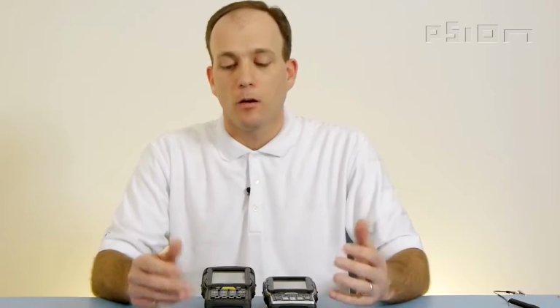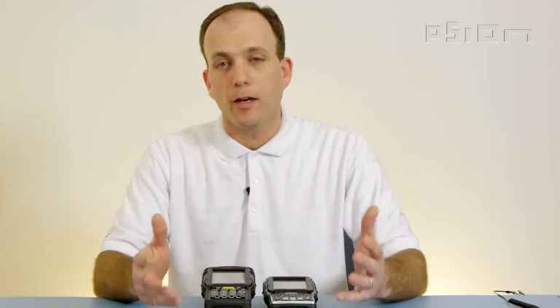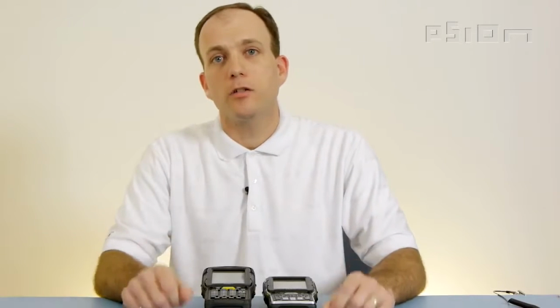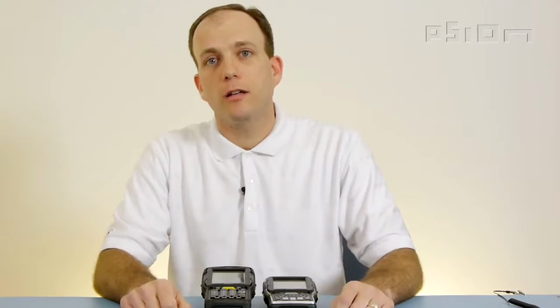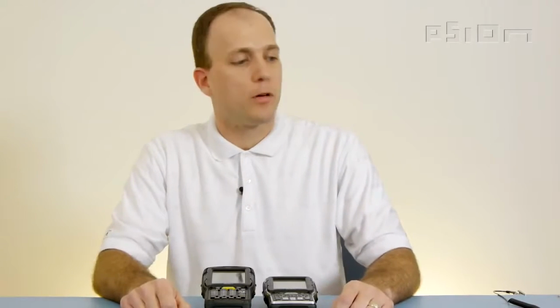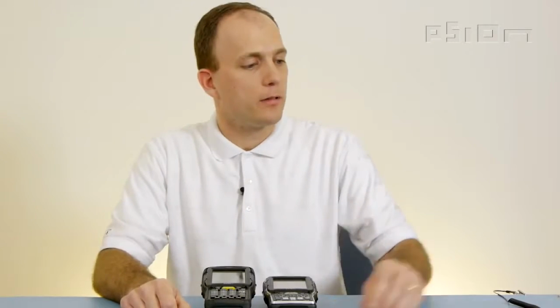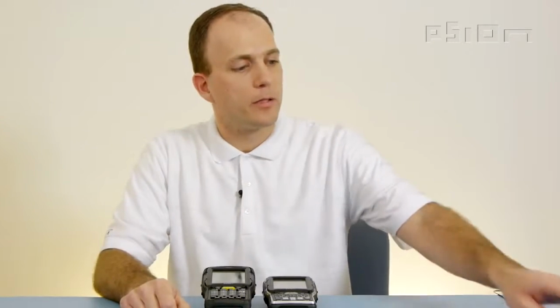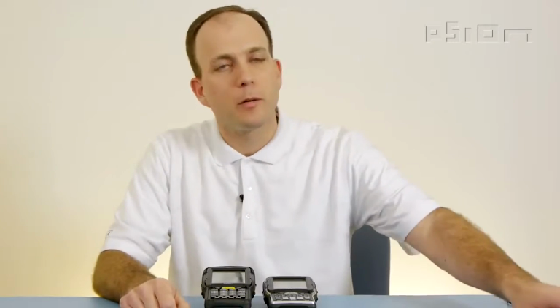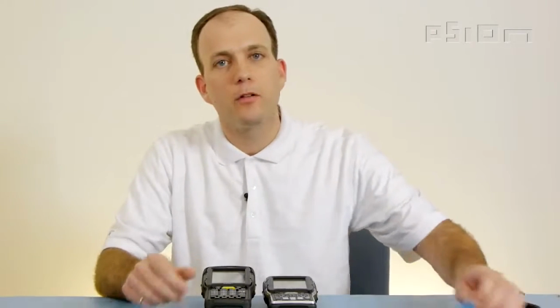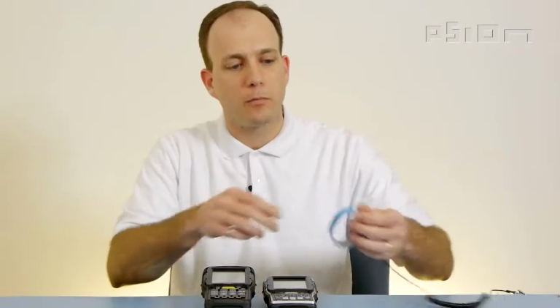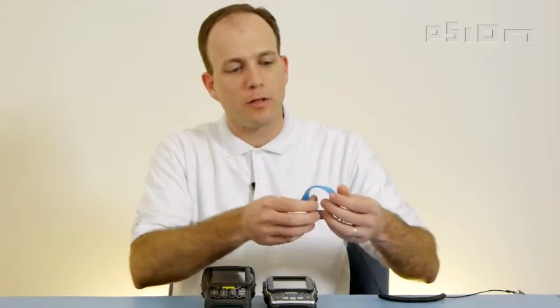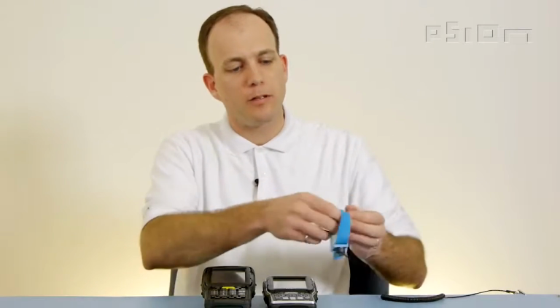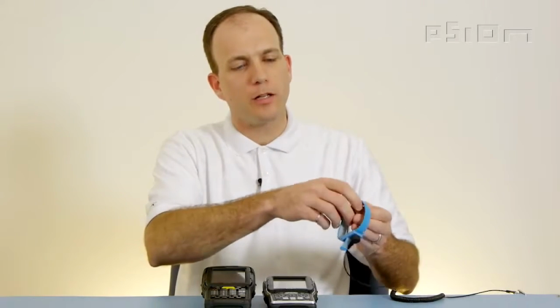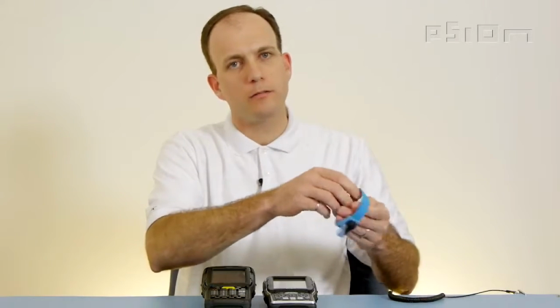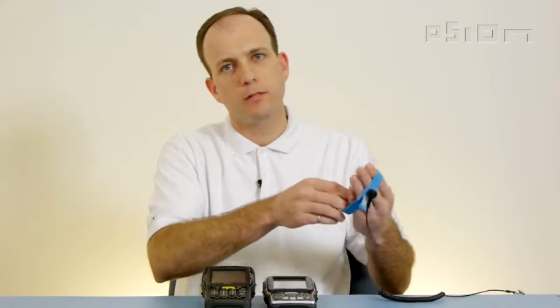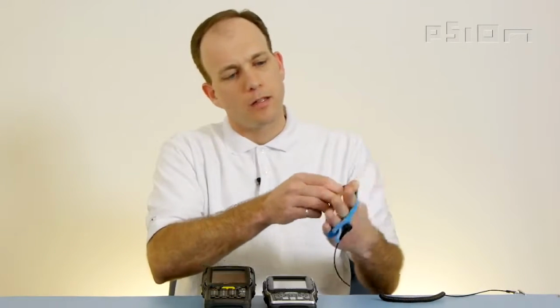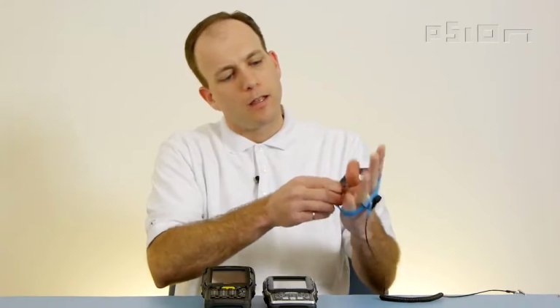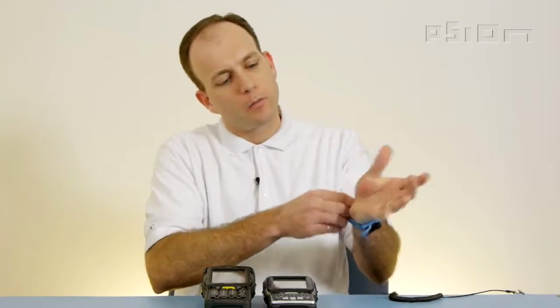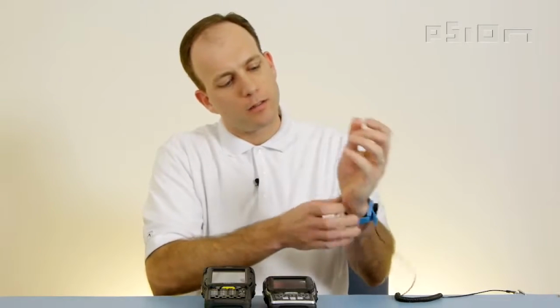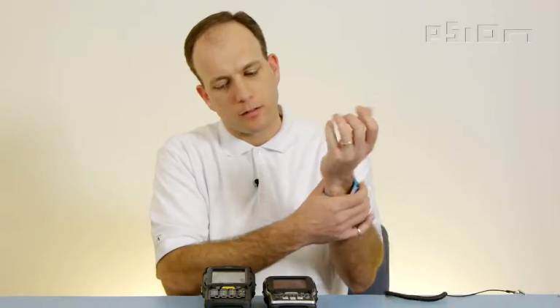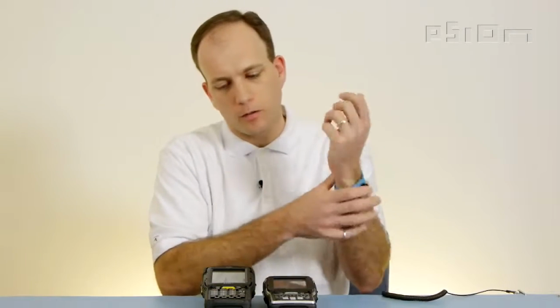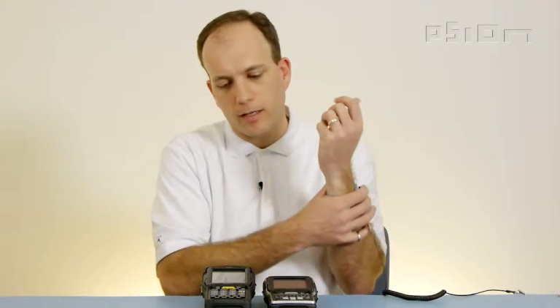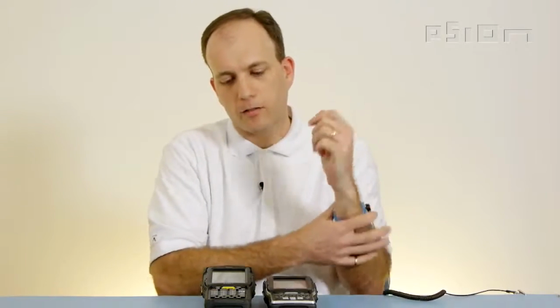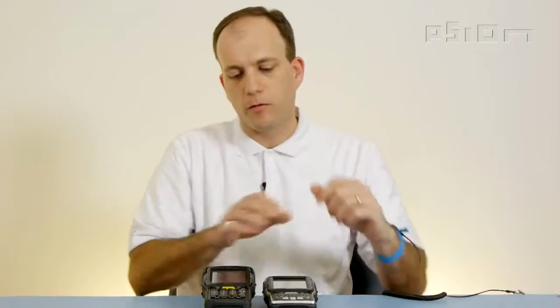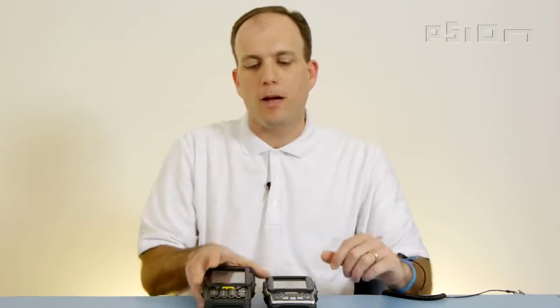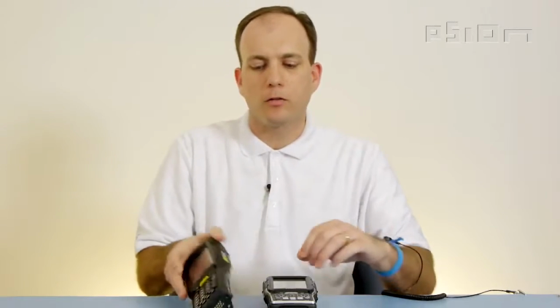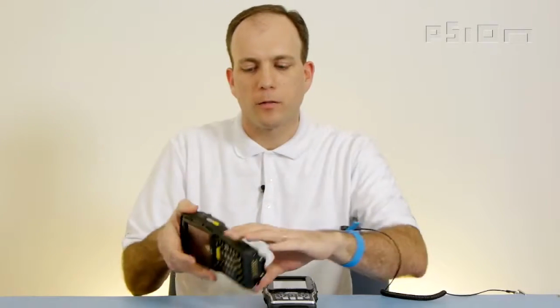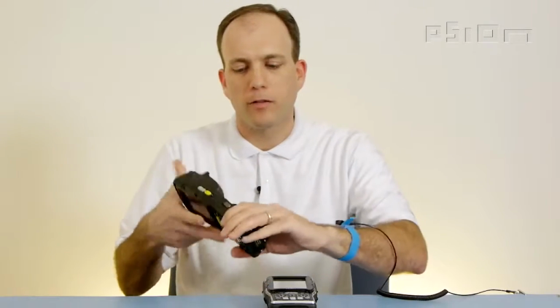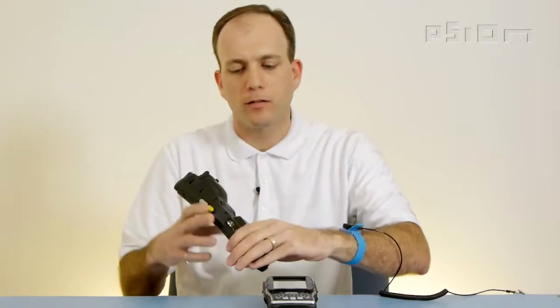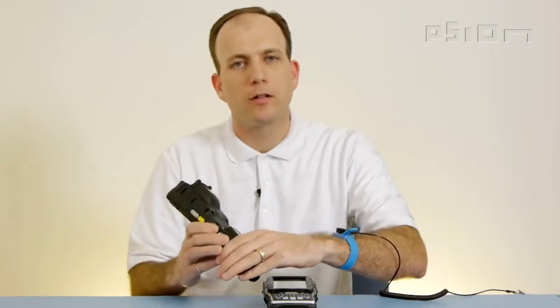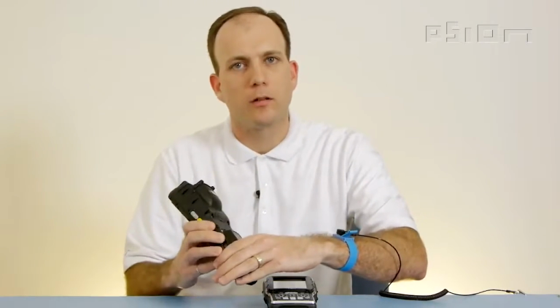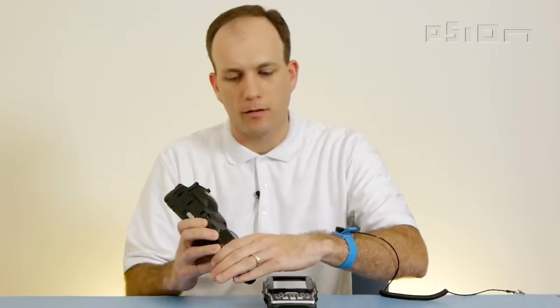With any electronic equipment, please remember to use the proper ESD protection. It's always good practice to remove any power sources from the device, such as the battery.